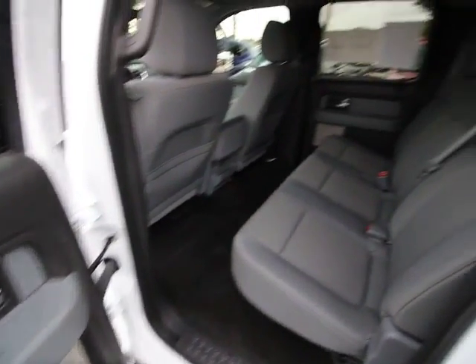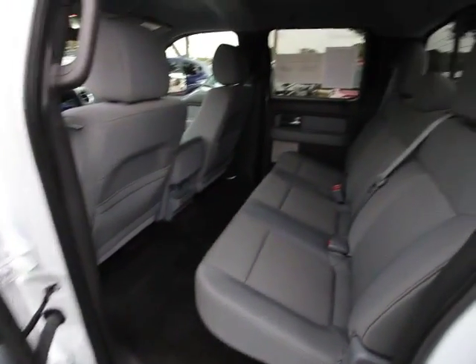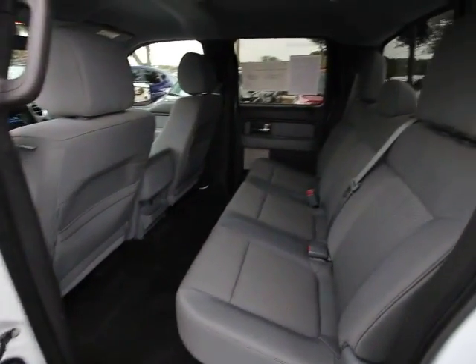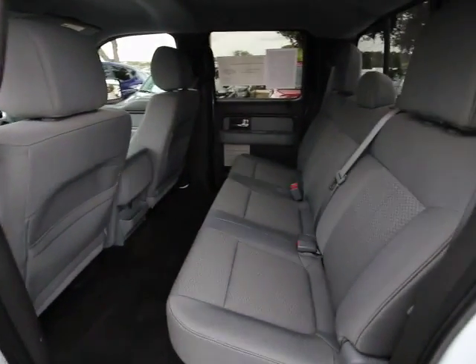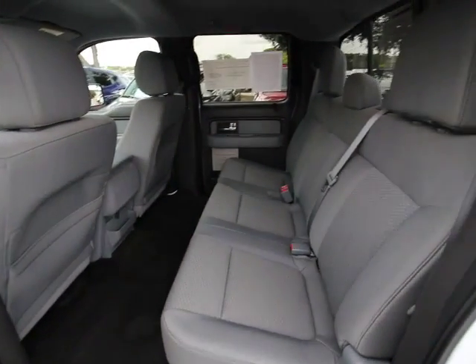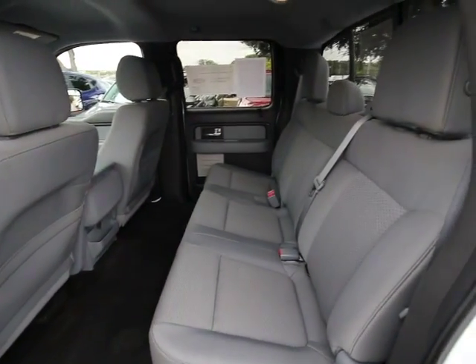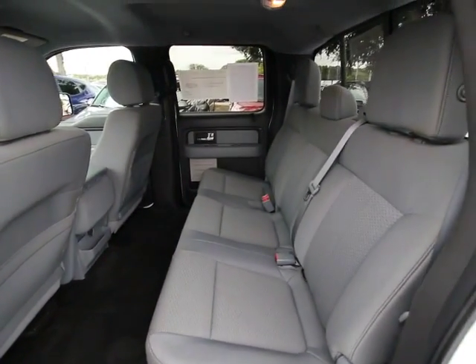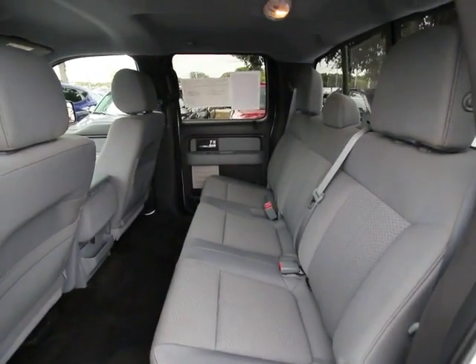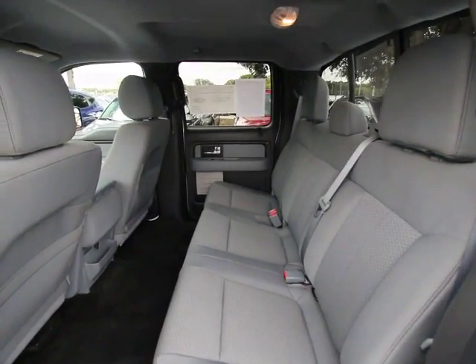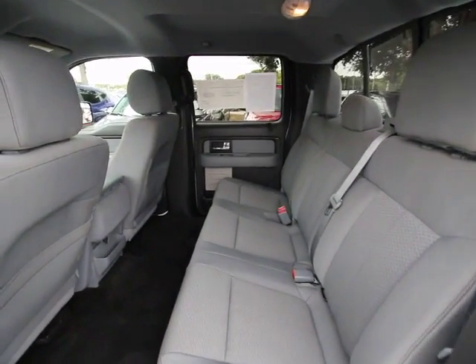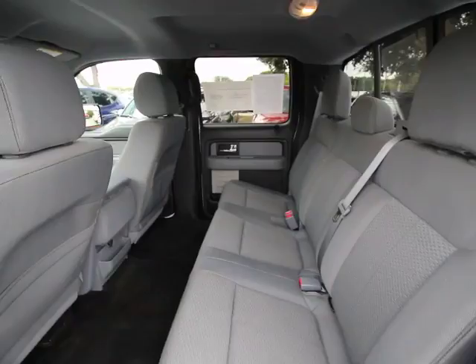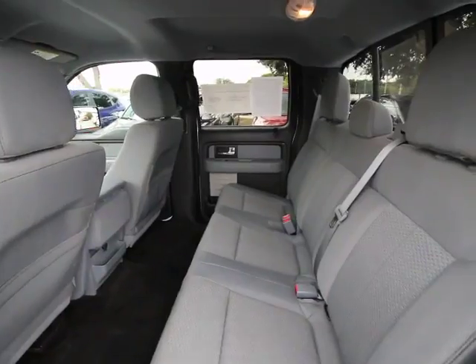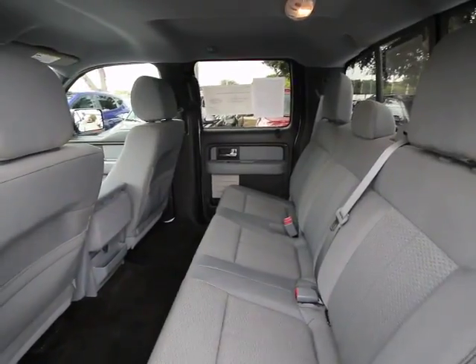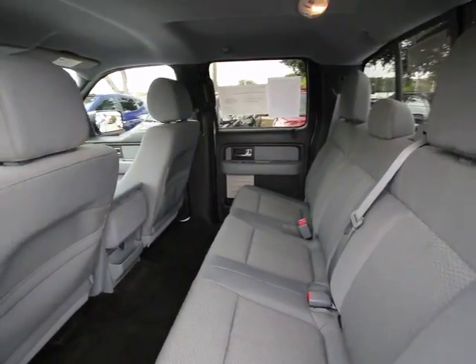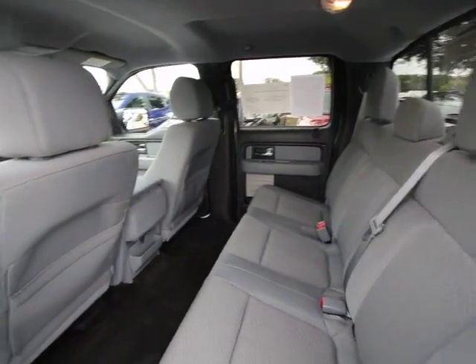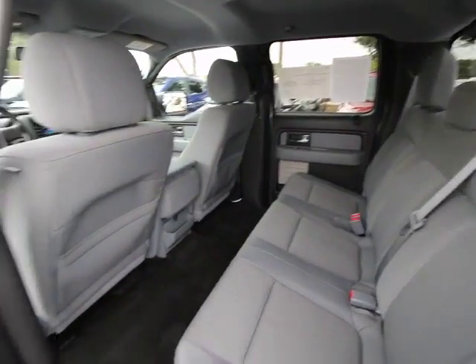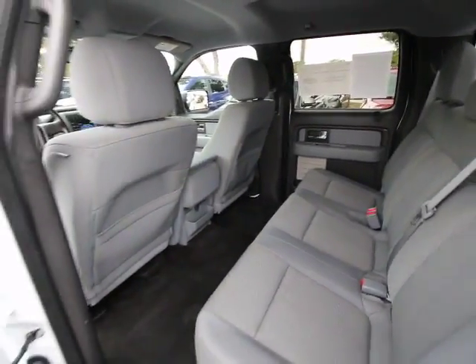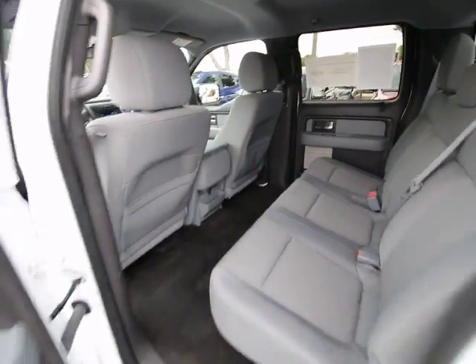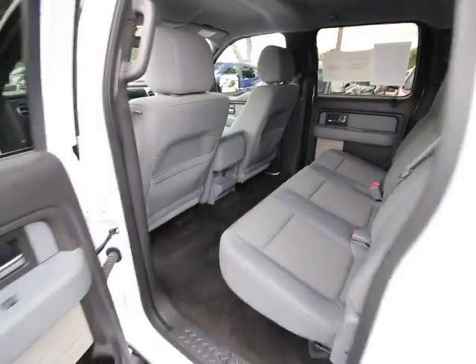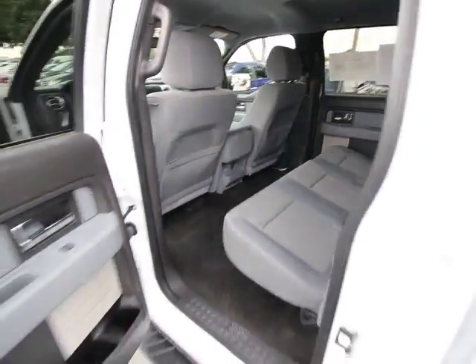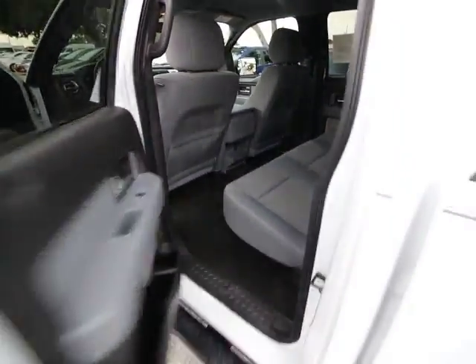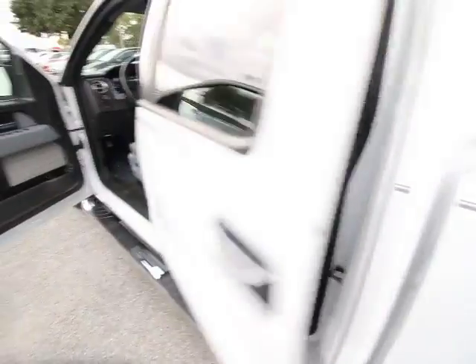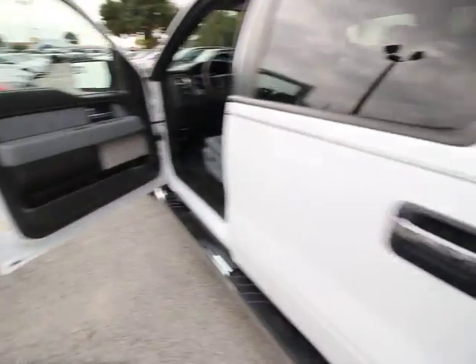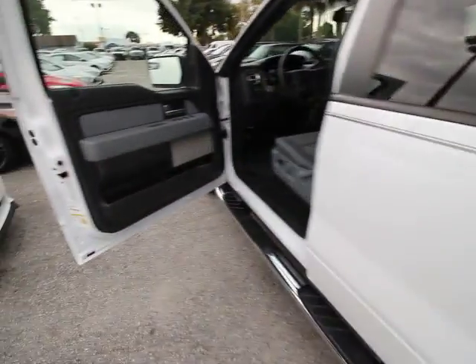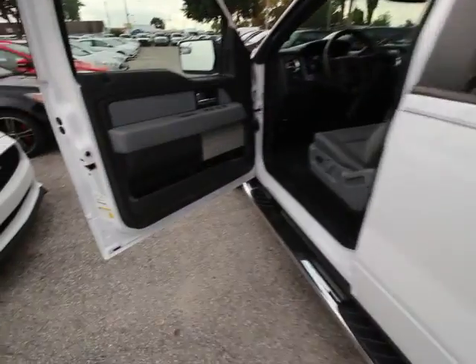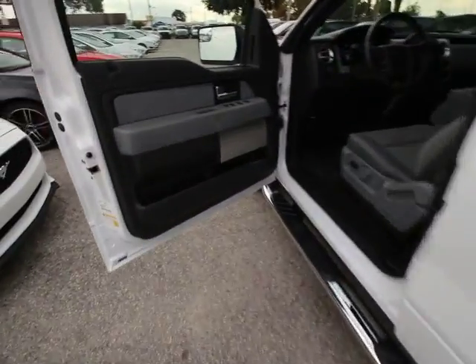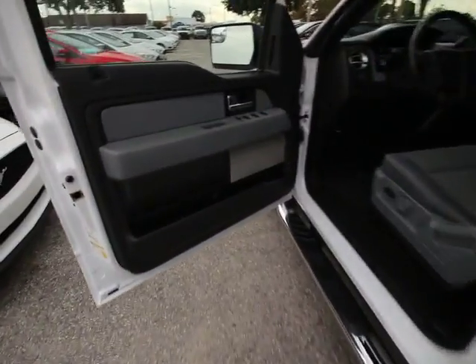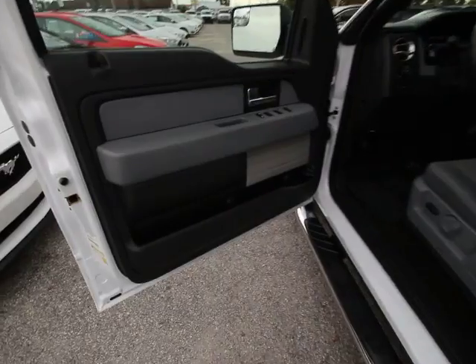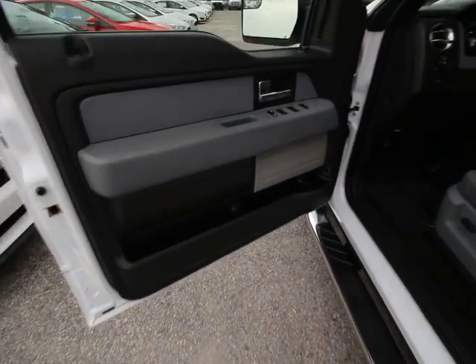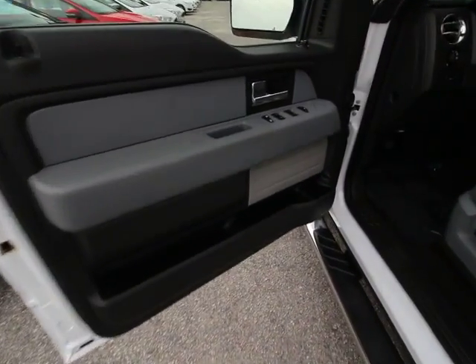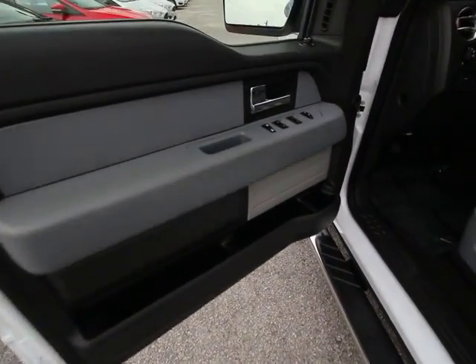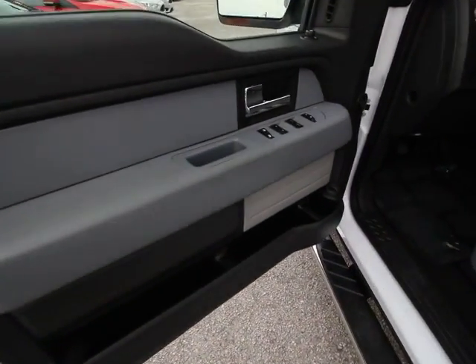Fog lights, security system, power windows, panic alarm, remote keyless entry, overhead console, Sirius satellite radio, tachometer, rear-view camera.